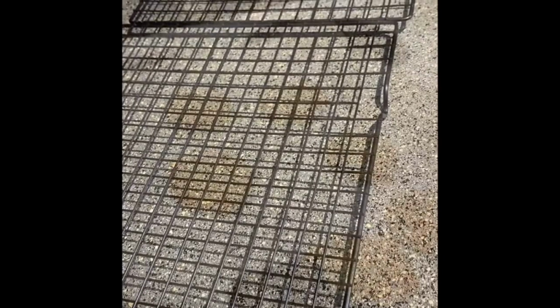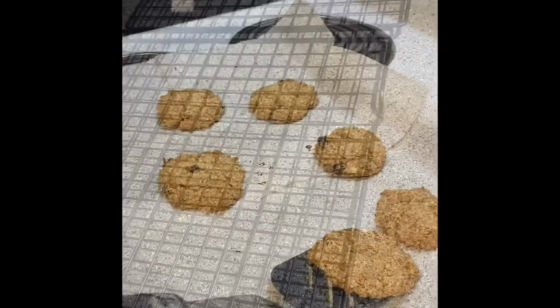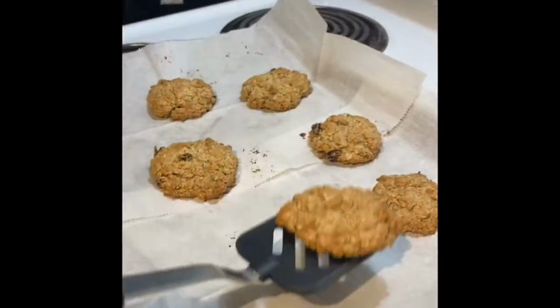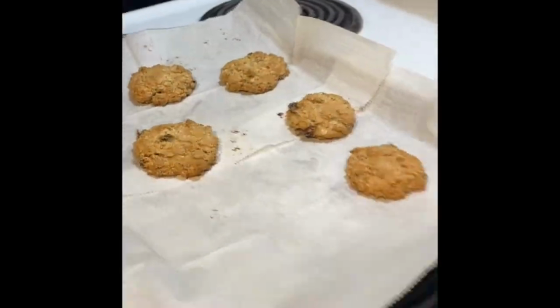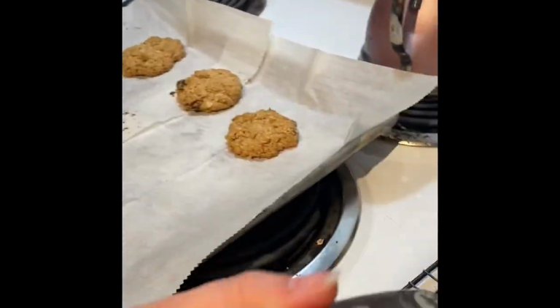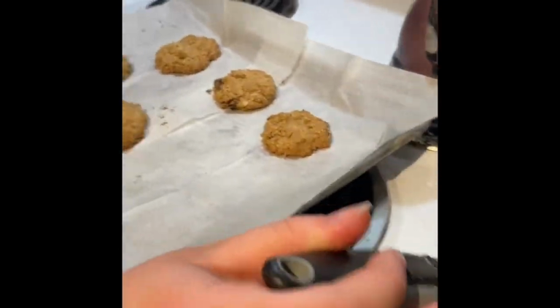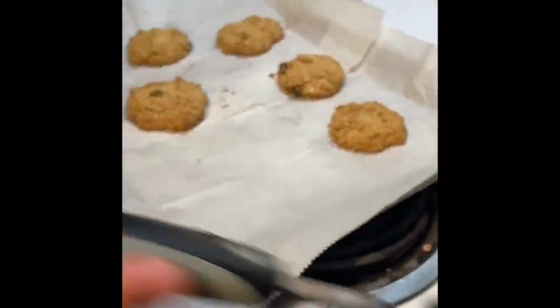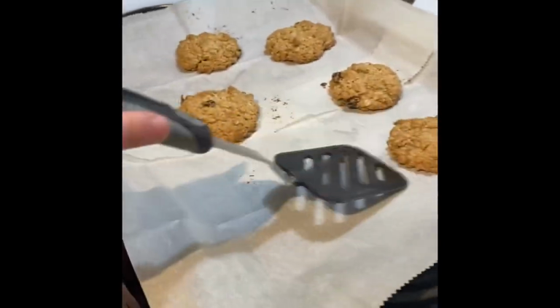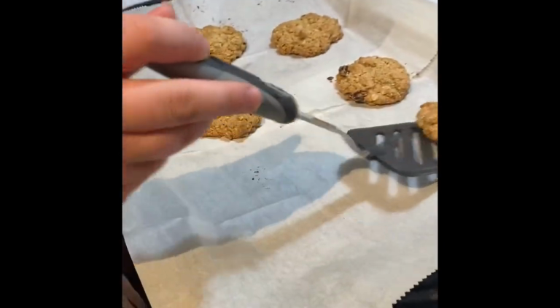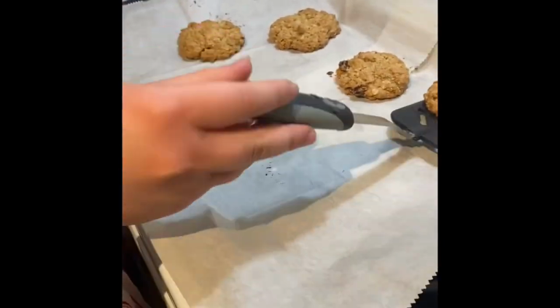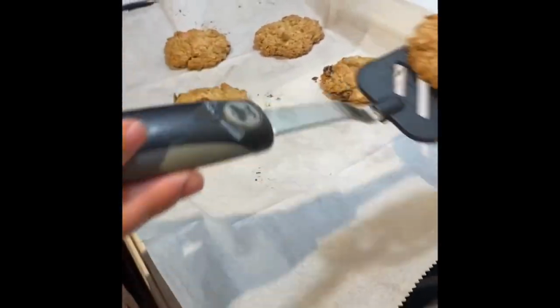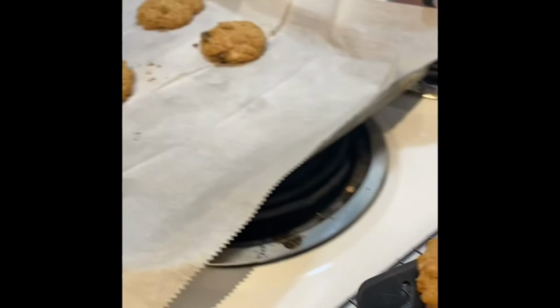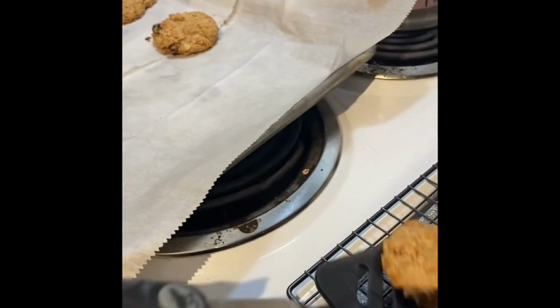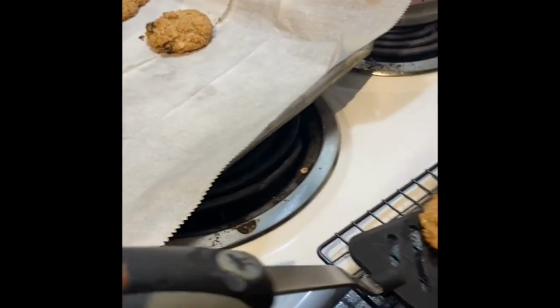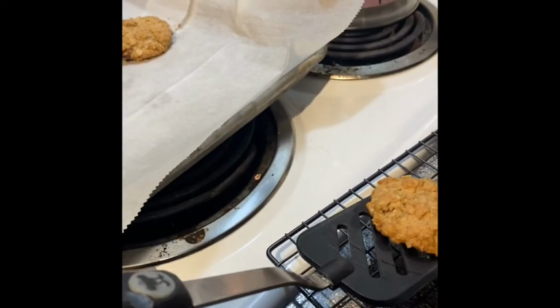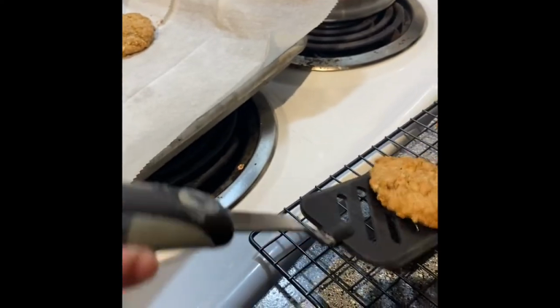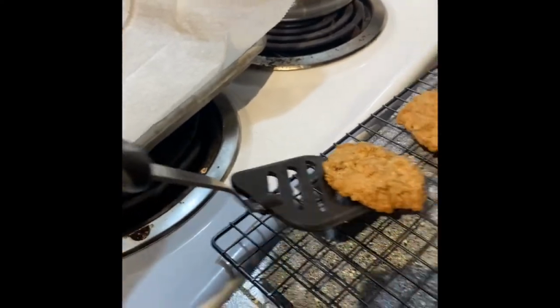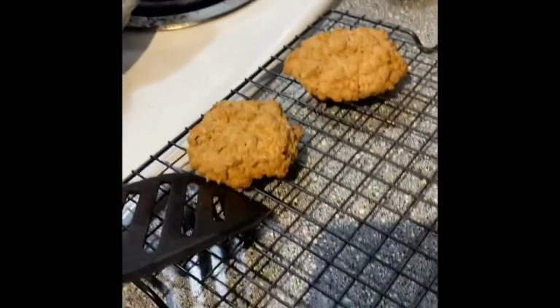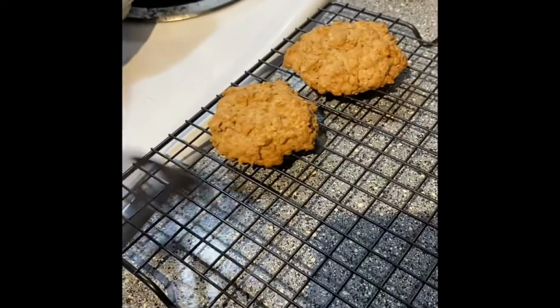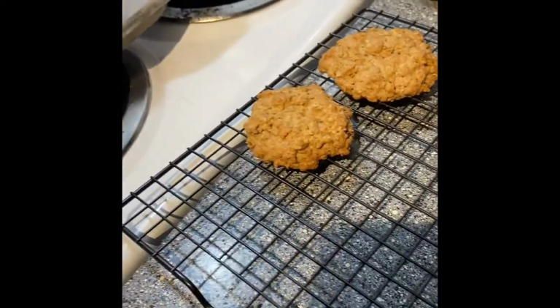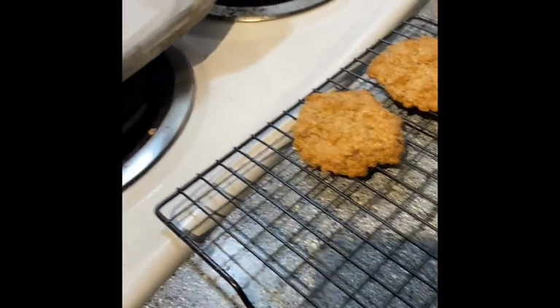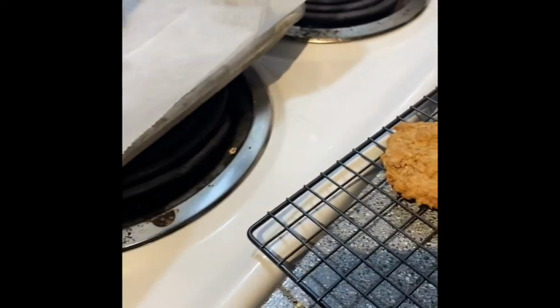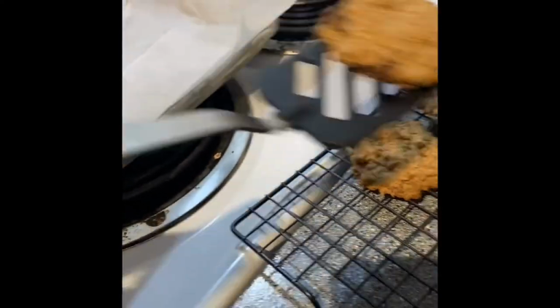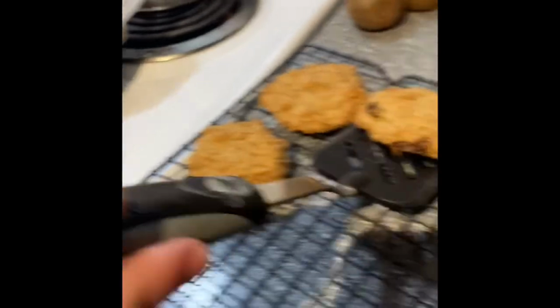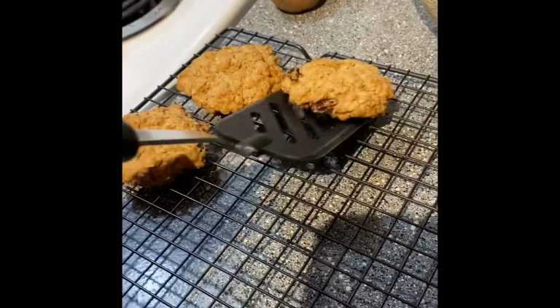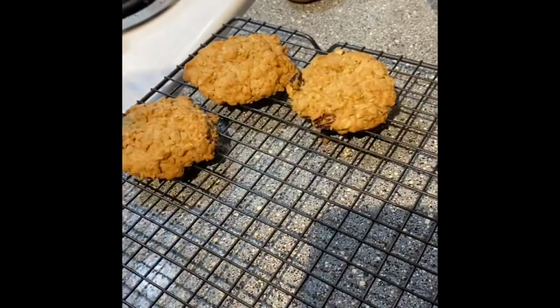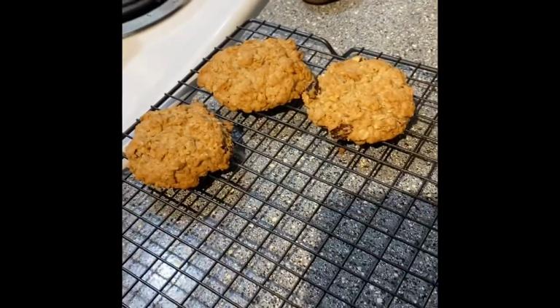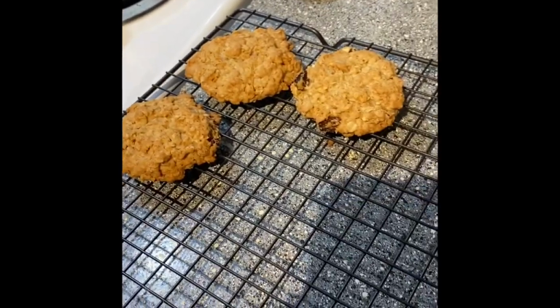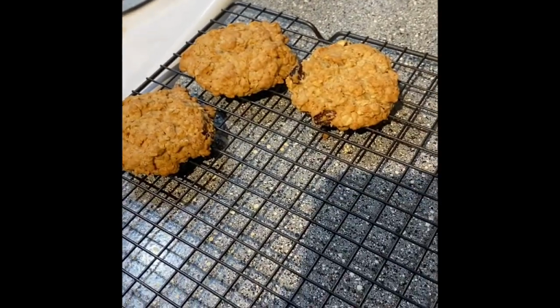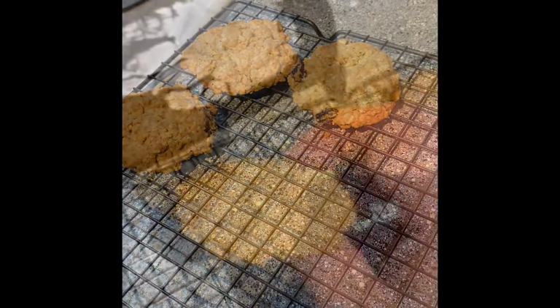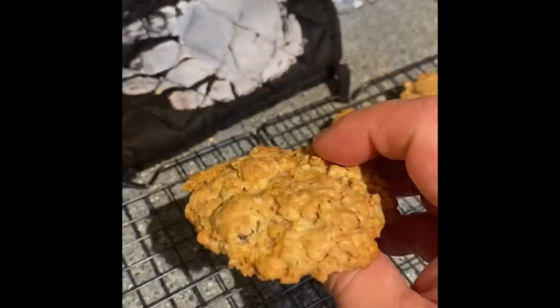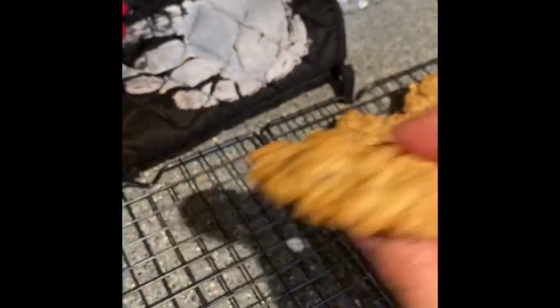Now that our cooked cookies are out and our uncooked cookies are in the oven, we are going to put the cookies on the cooling rack so that we can enjoy them — that's when you get to eat them.